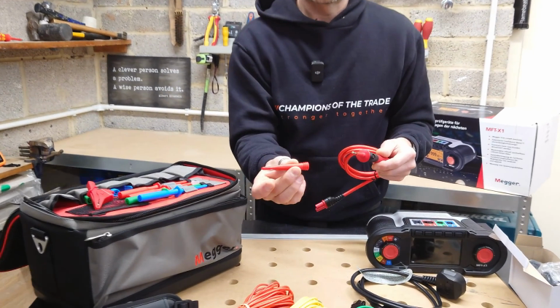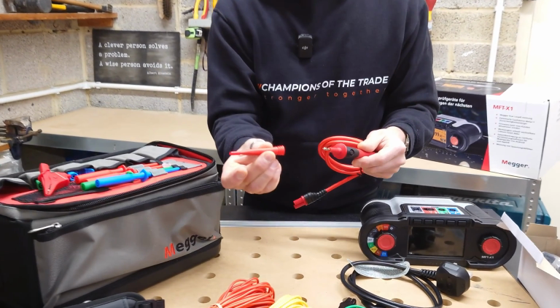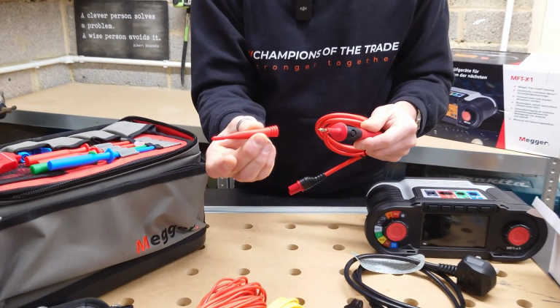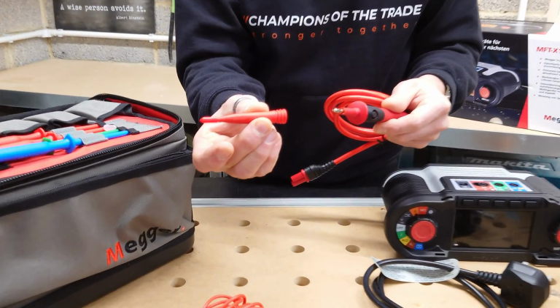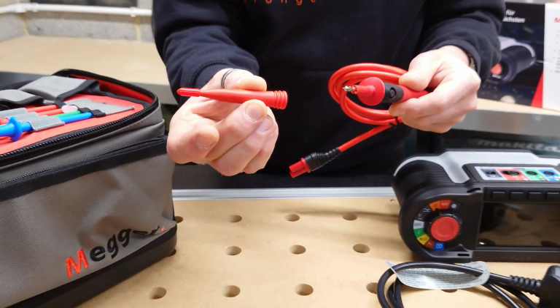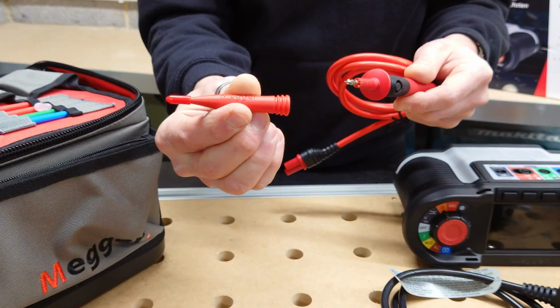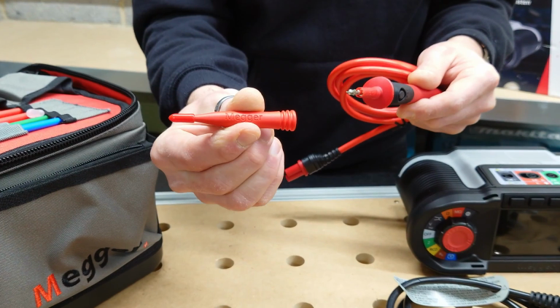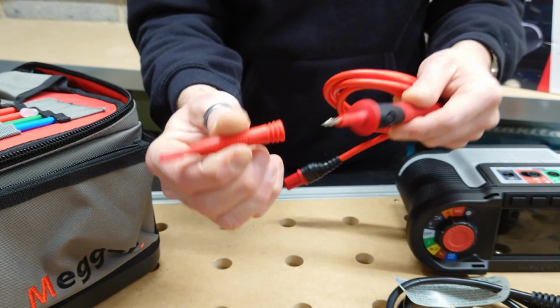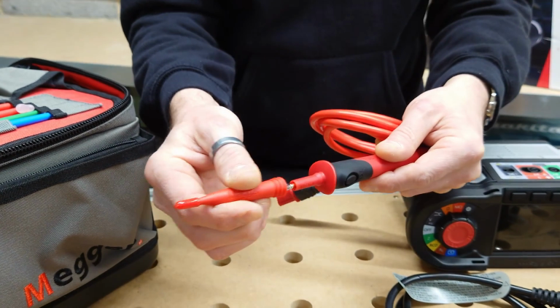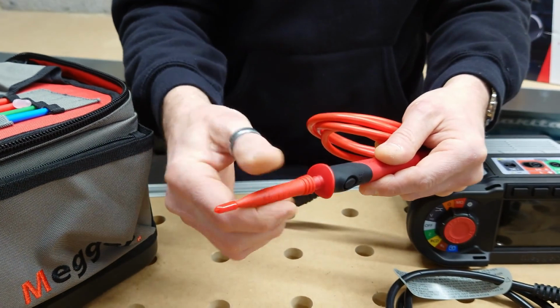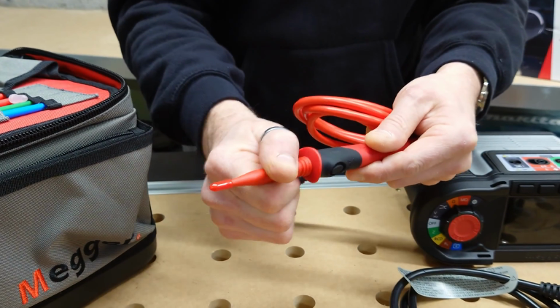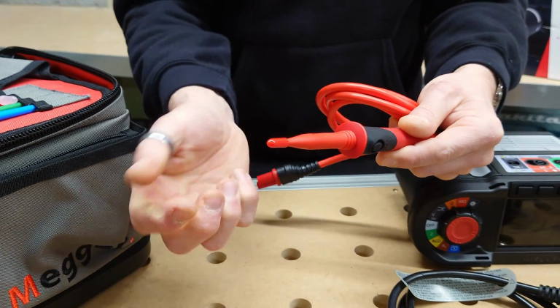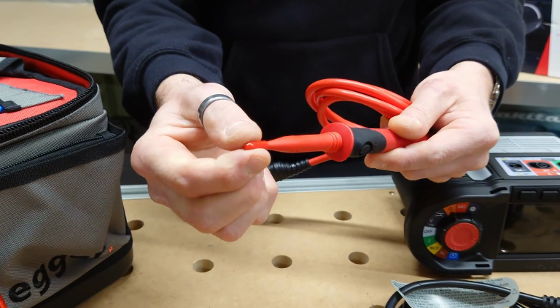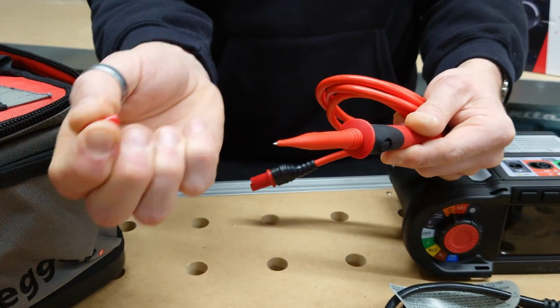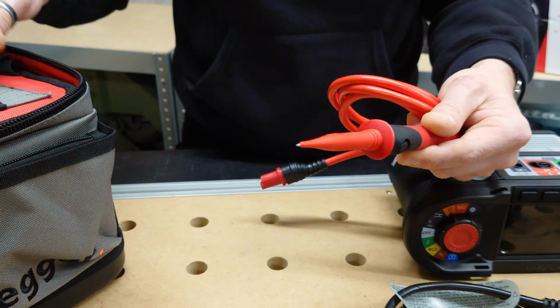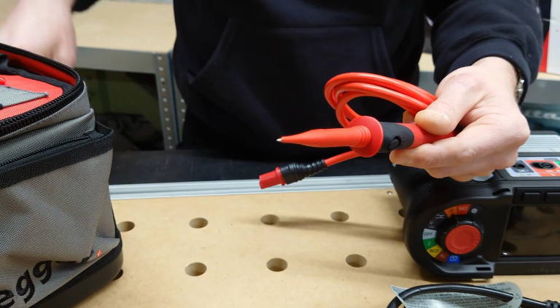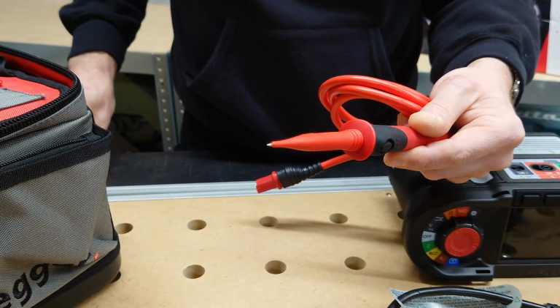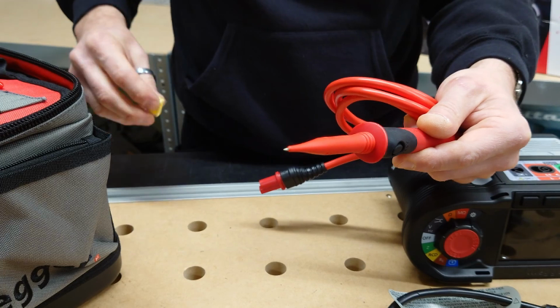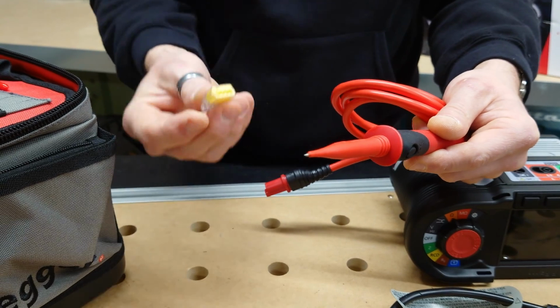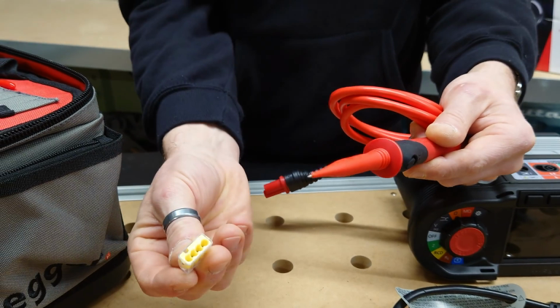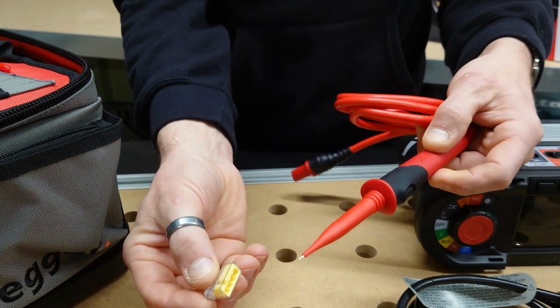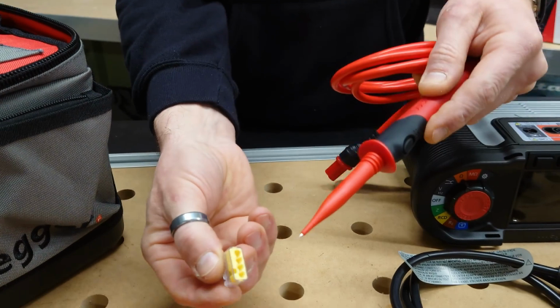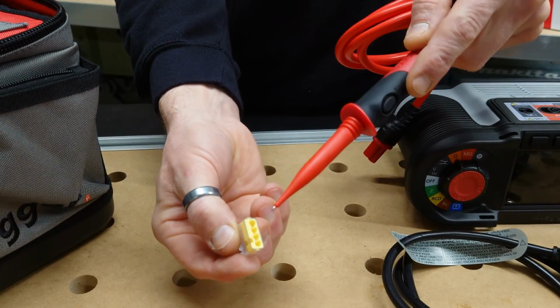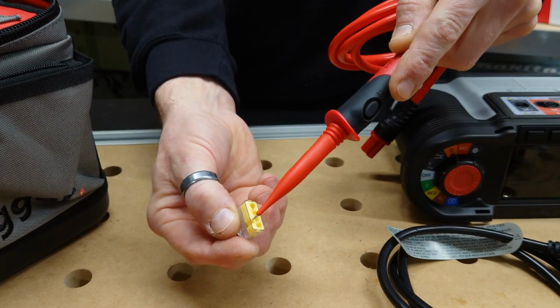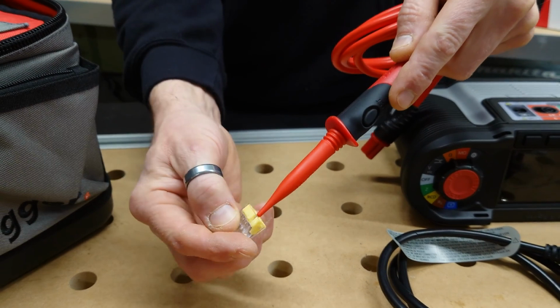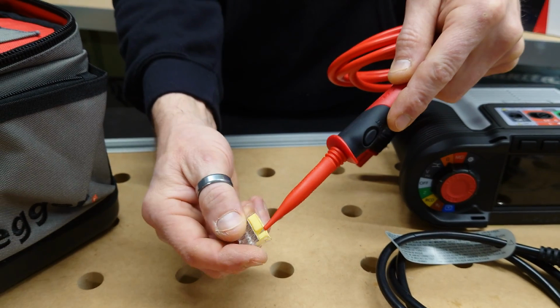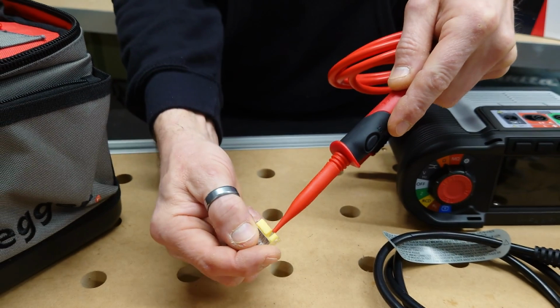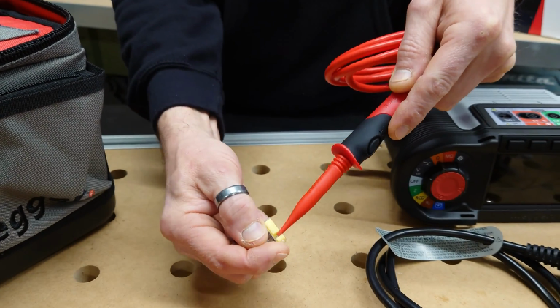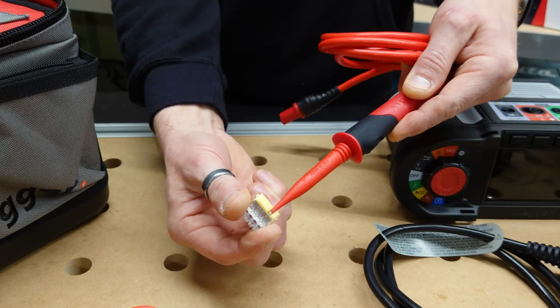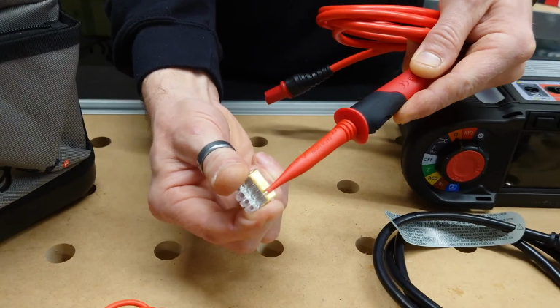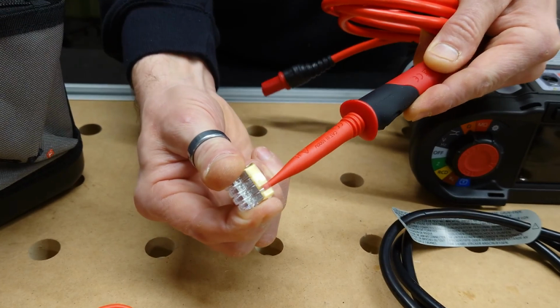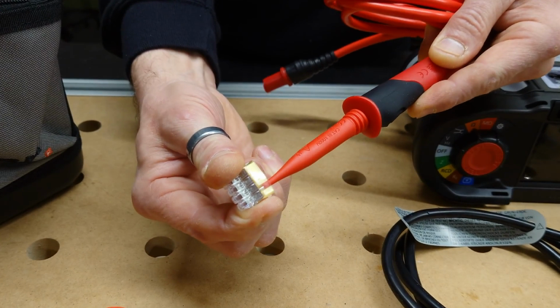You have the actual tiny probe which comes with it, which clips on. And if I take the IDEAL here and put it into the test point, it easily, easily reaches.